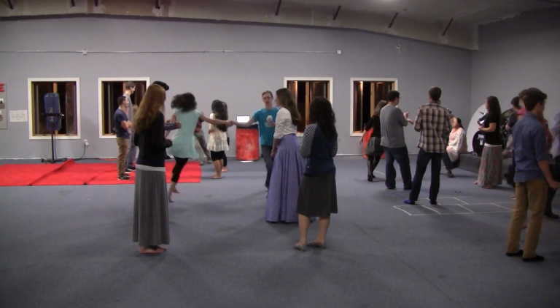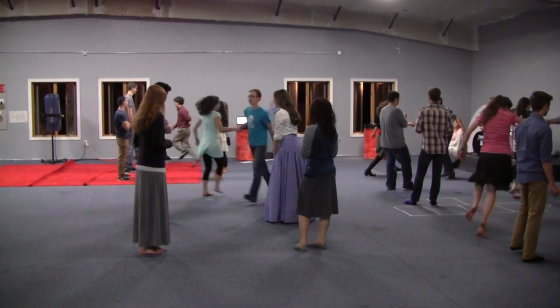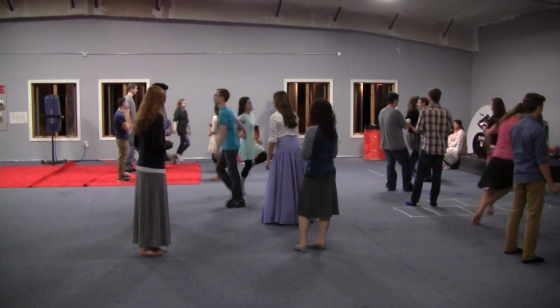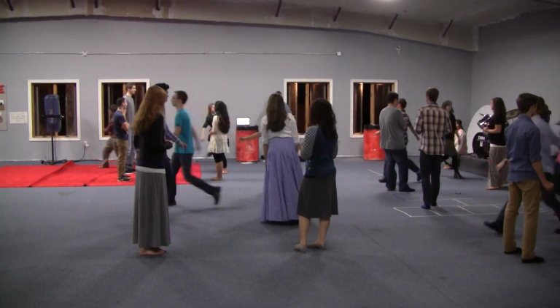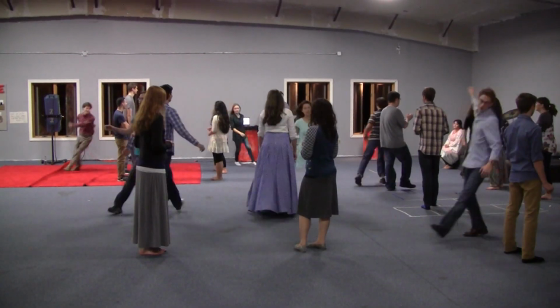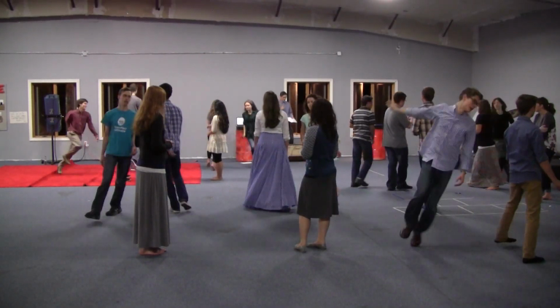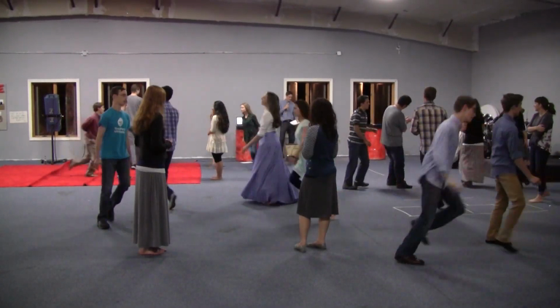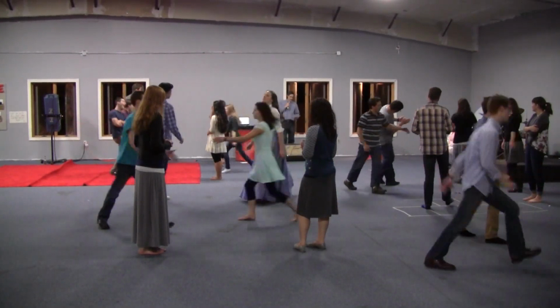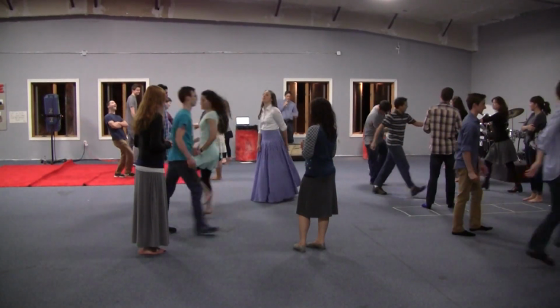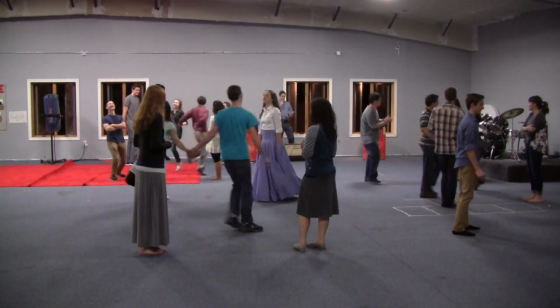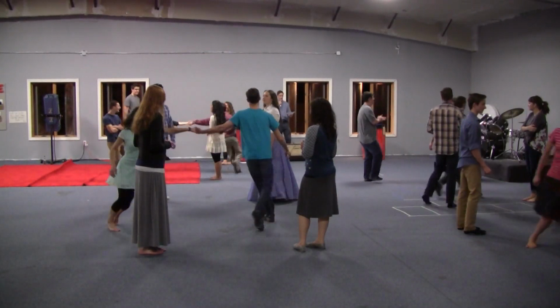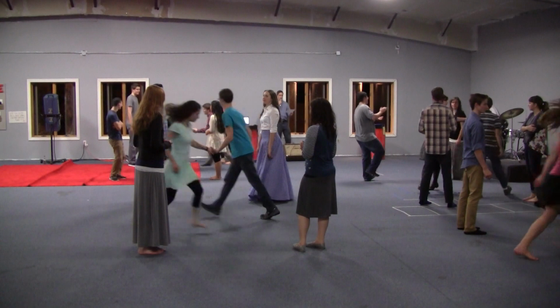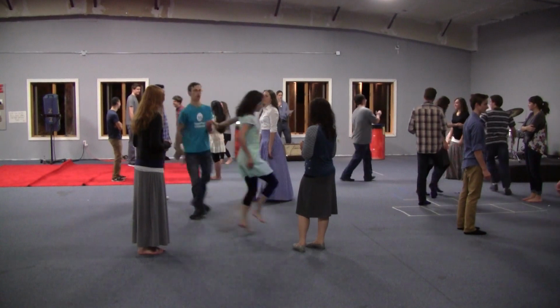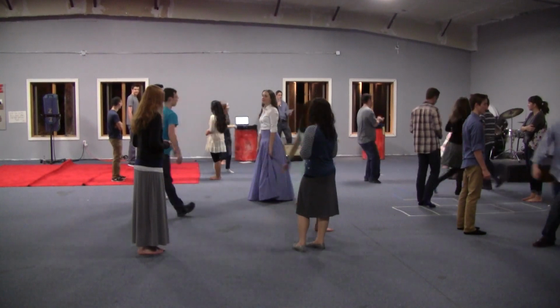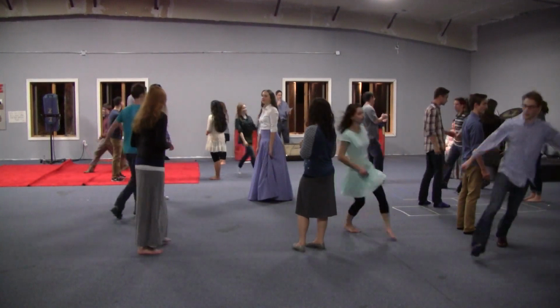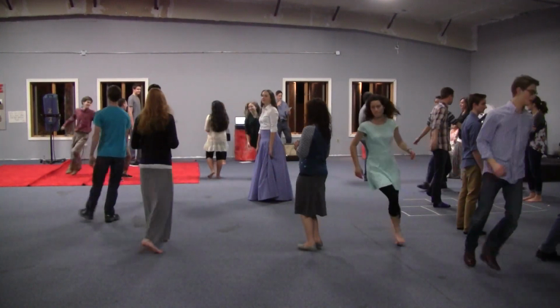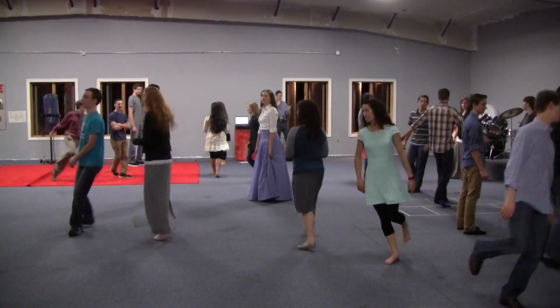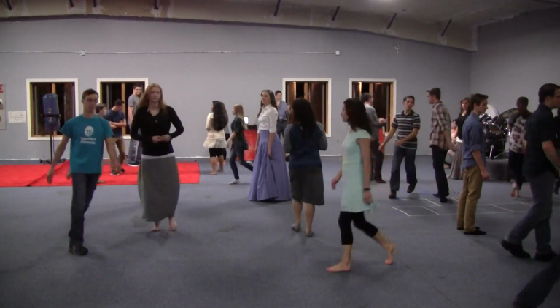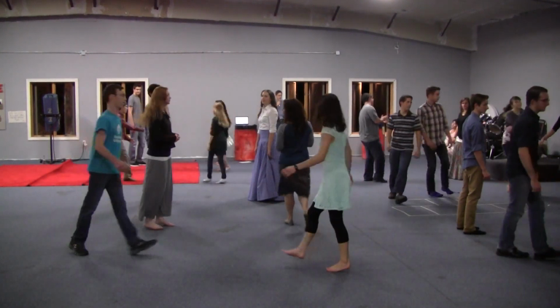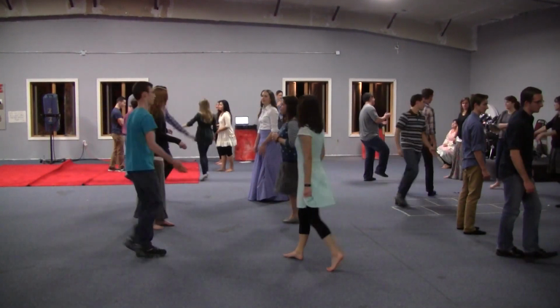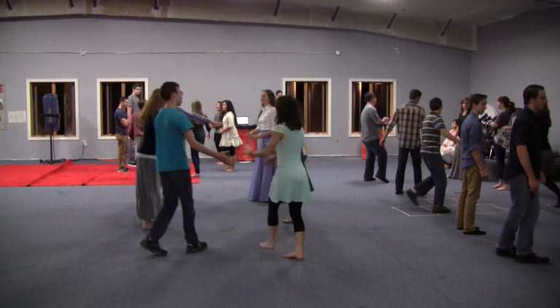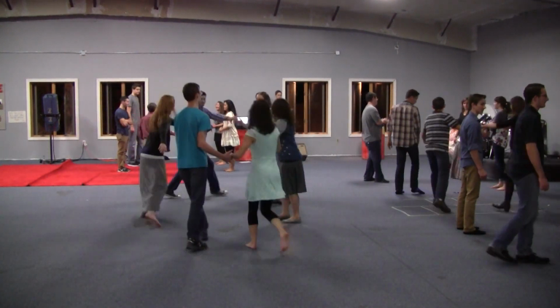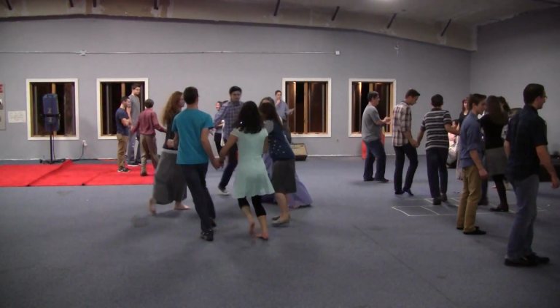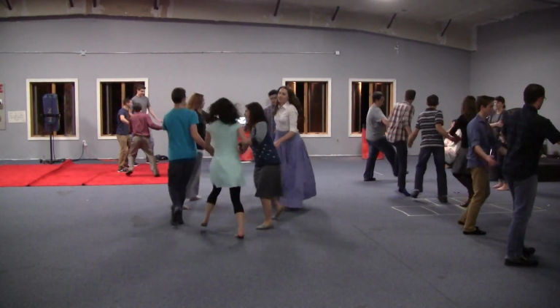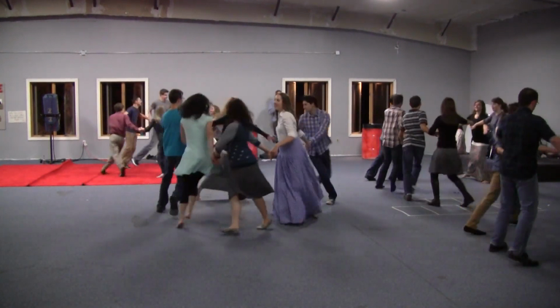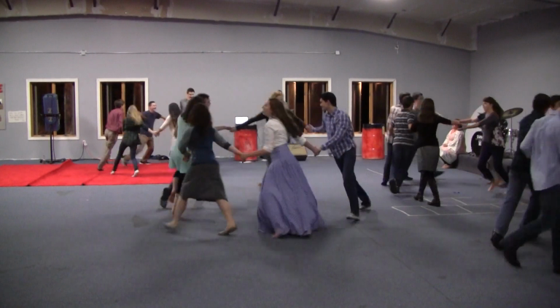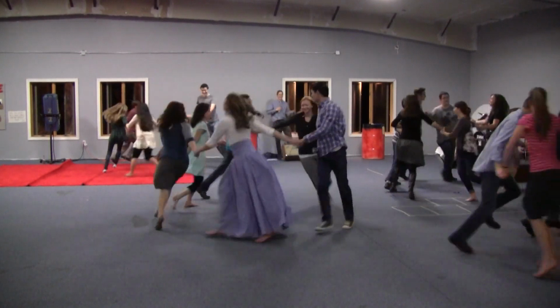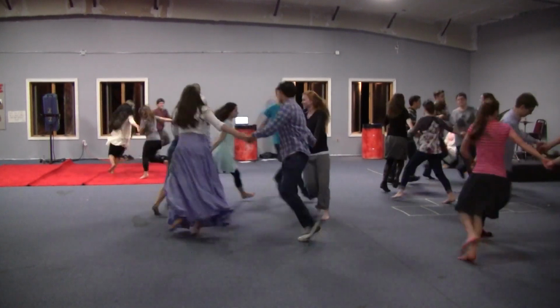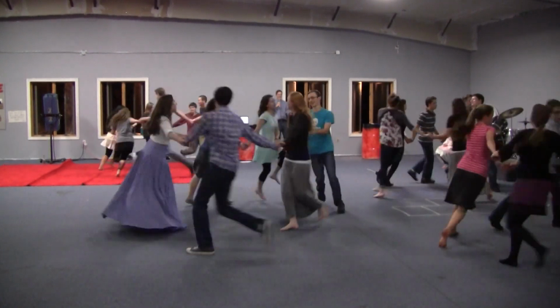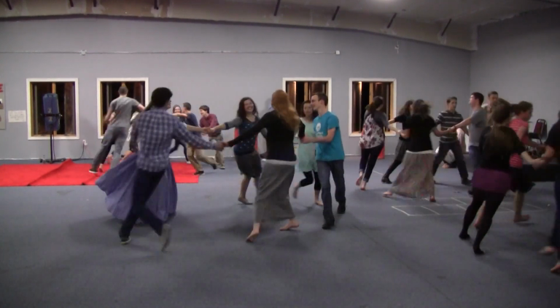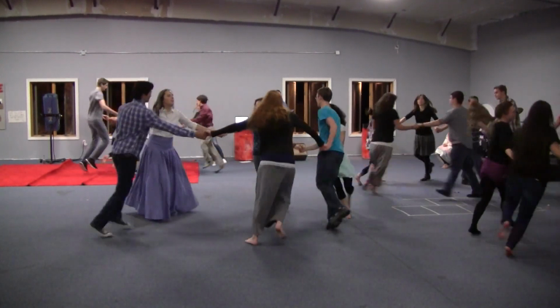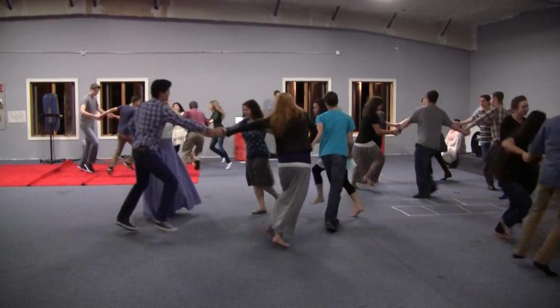Cast in the center. Left hand turn for the first couple. Cast in the bottom. Everyone circle left. Everyone circle right.